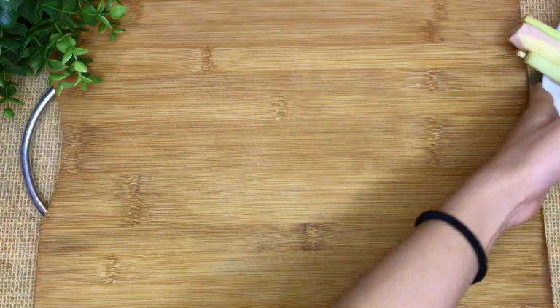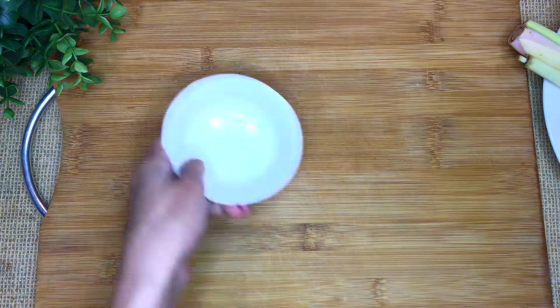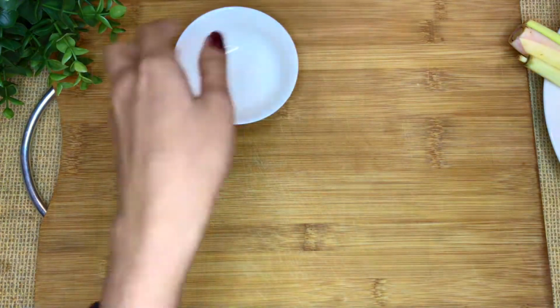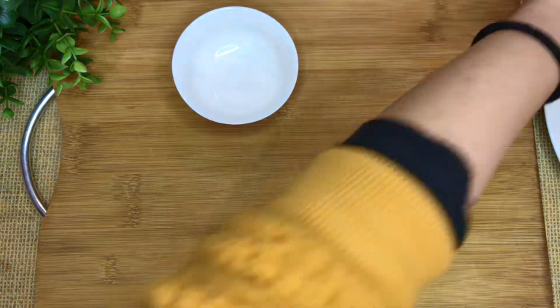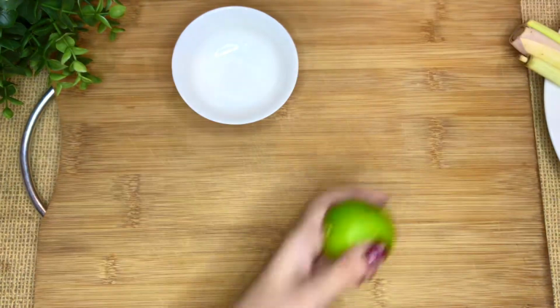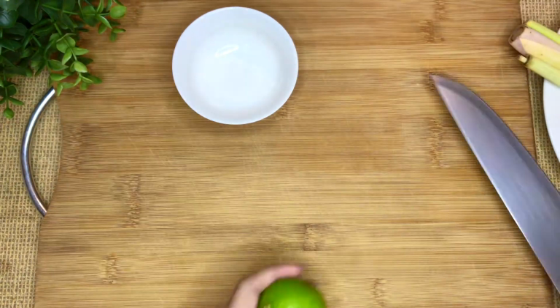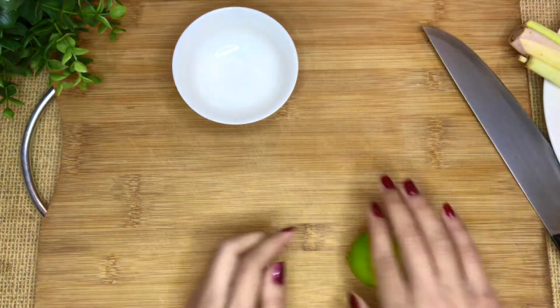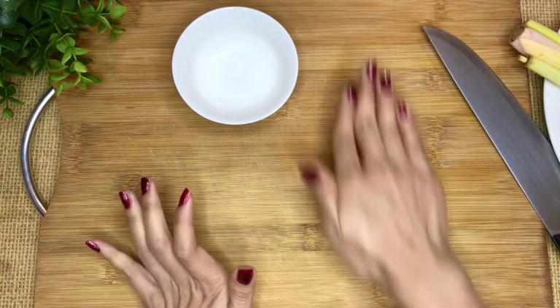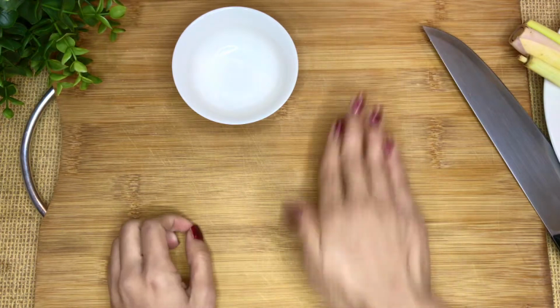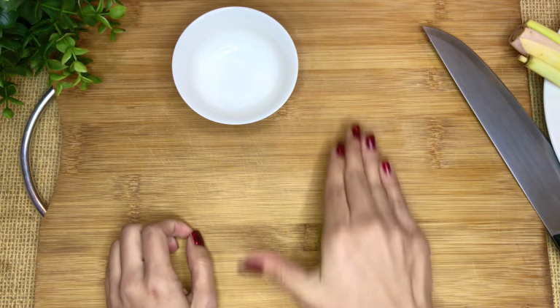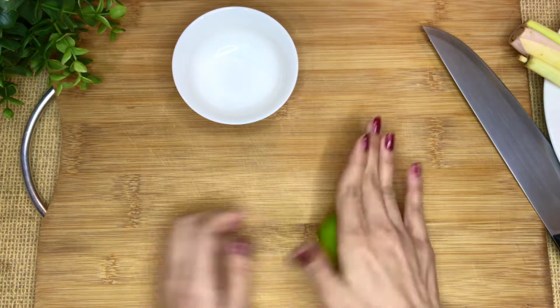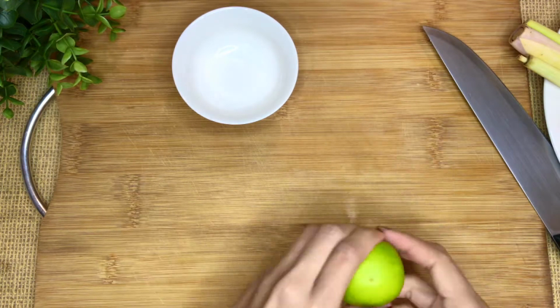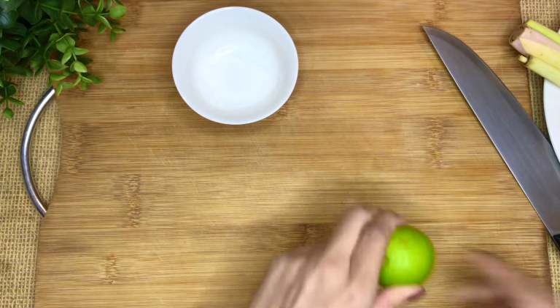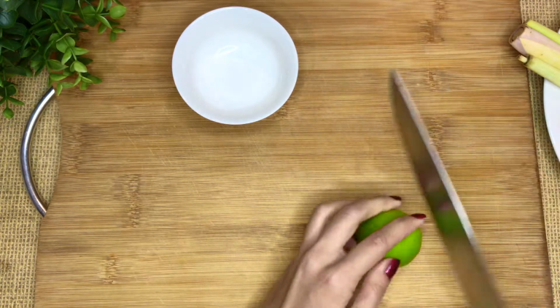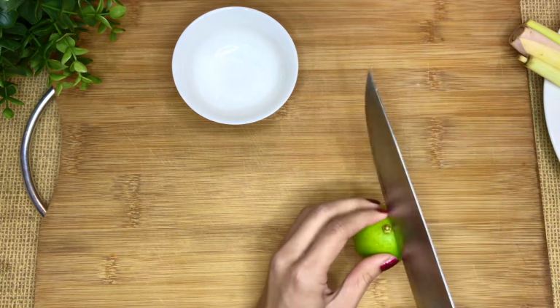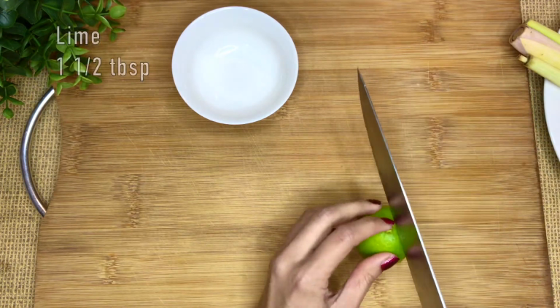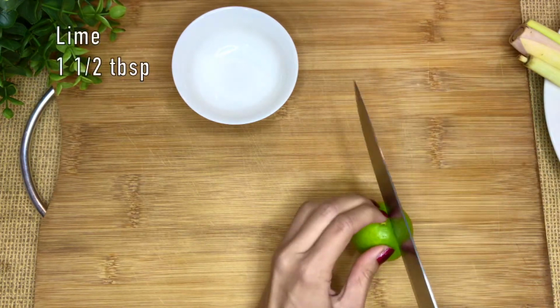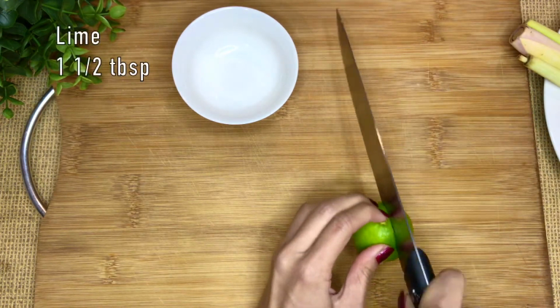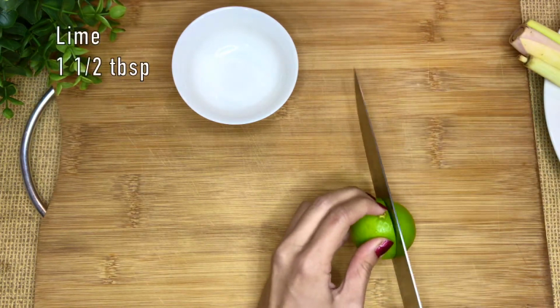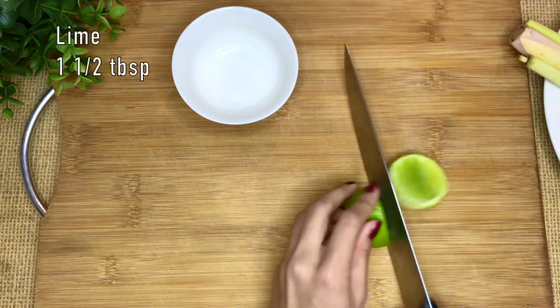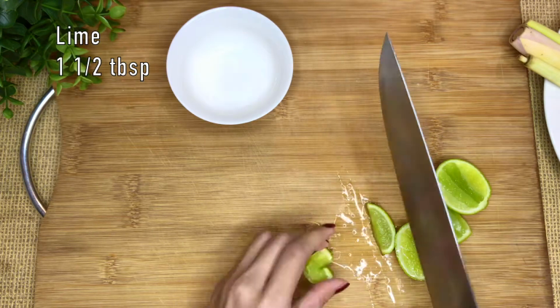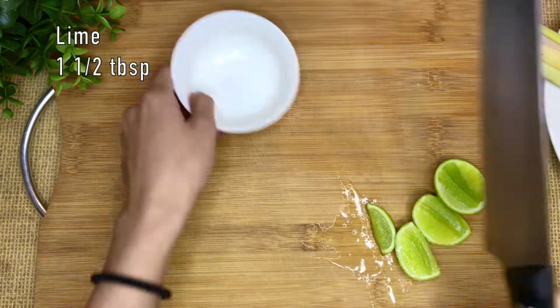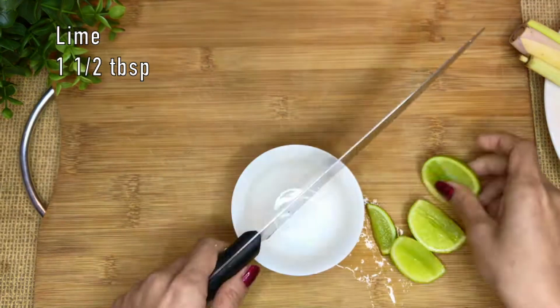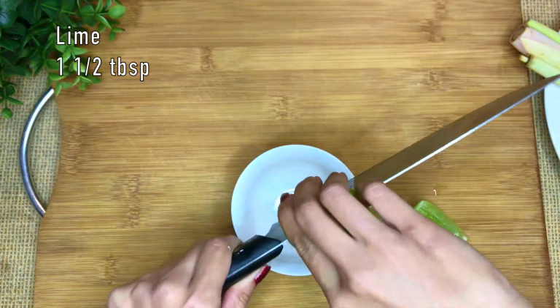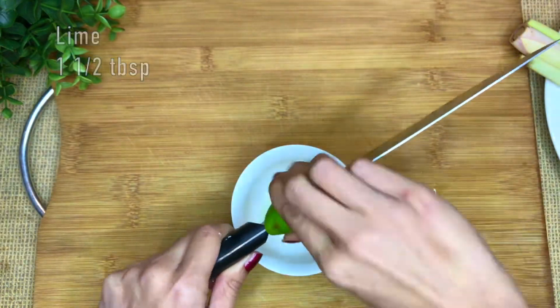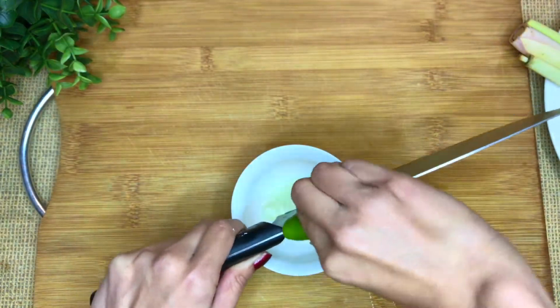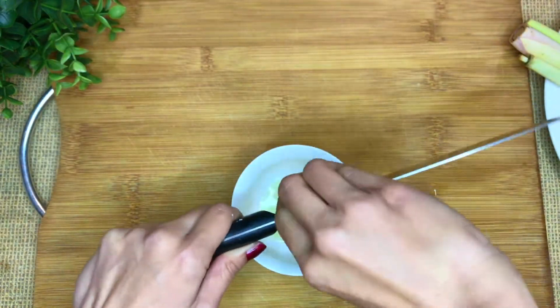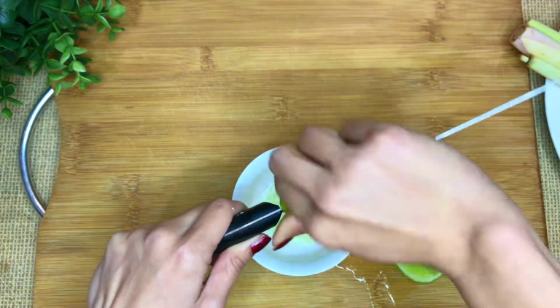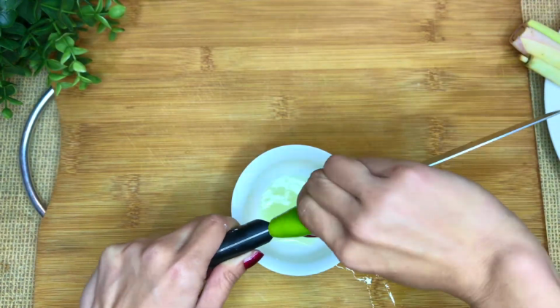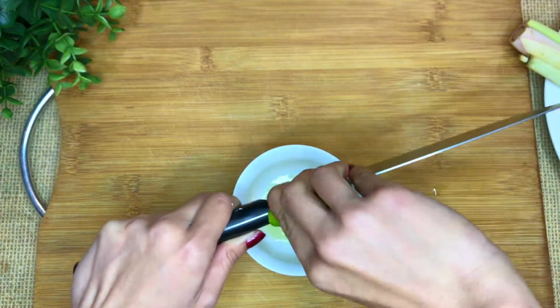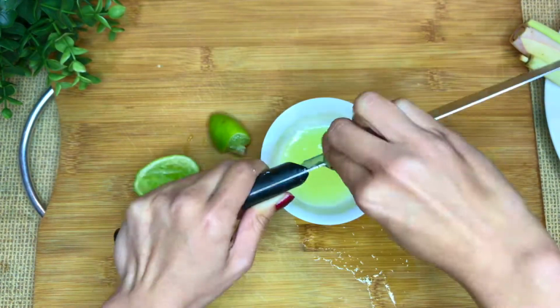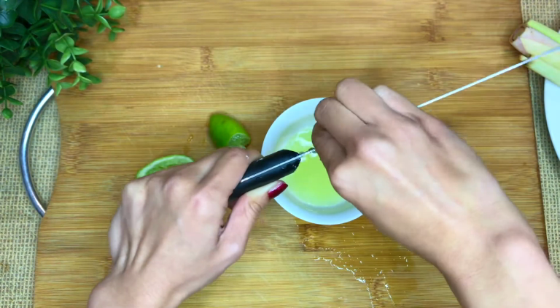Vegetables preparing start. That's what my mom taught me — massage the lime a bit so we get a bit more juice, and it works. We're going to use about one and a half tablespoons of lime juice, so let's squeeze the juice out.